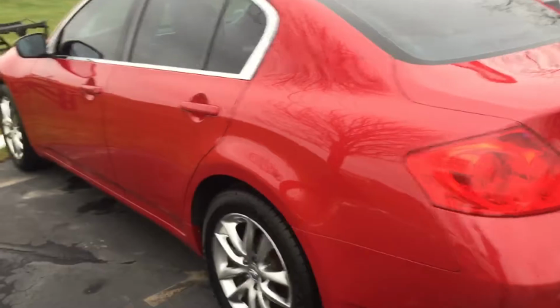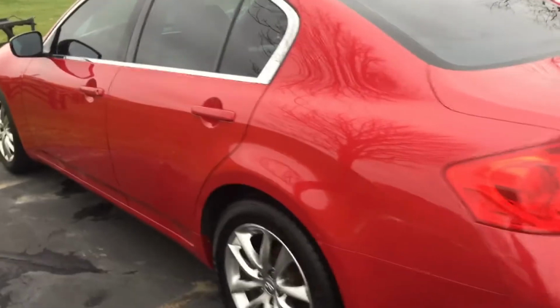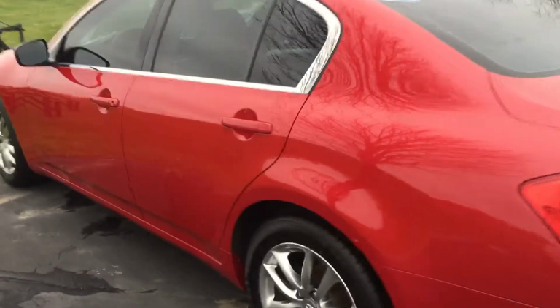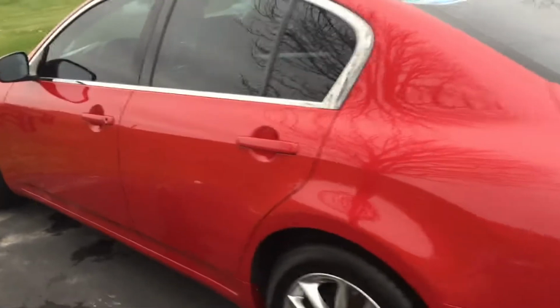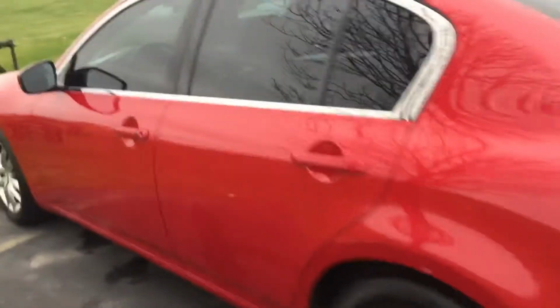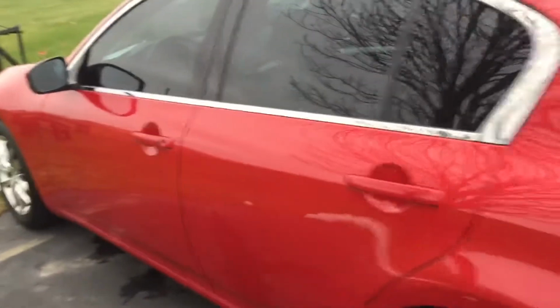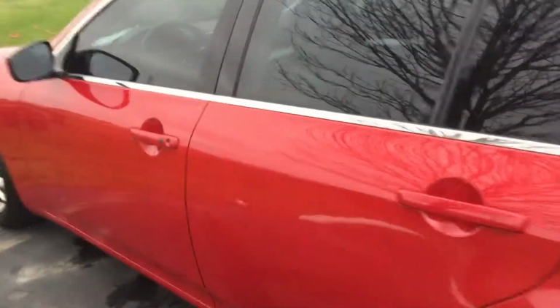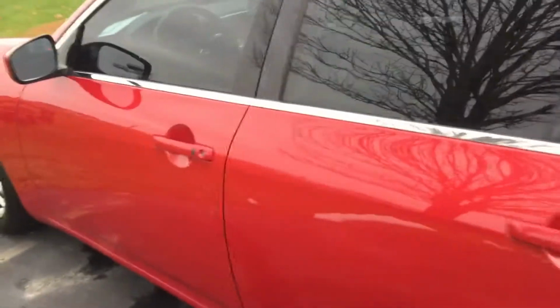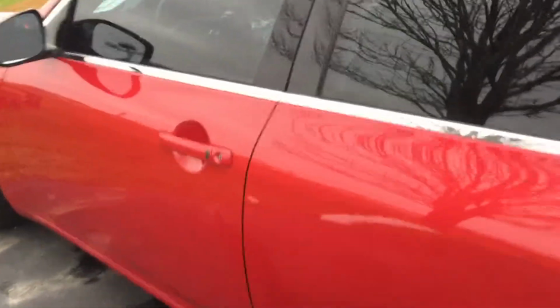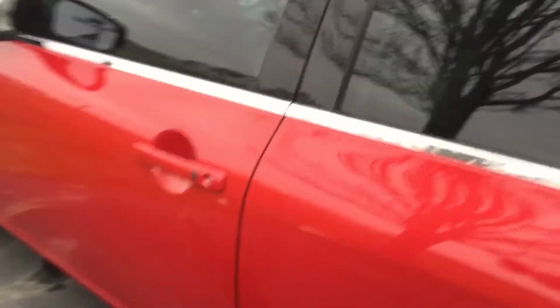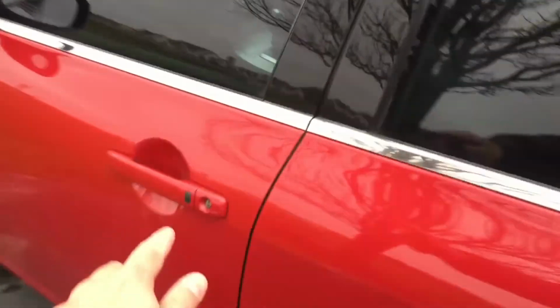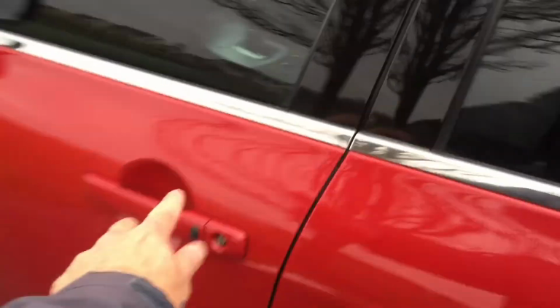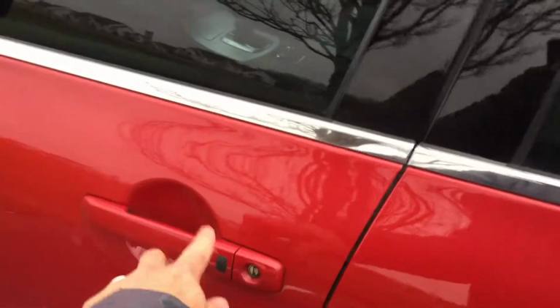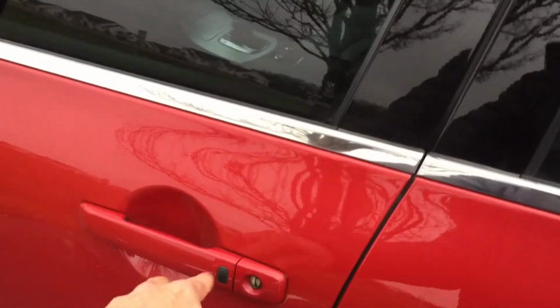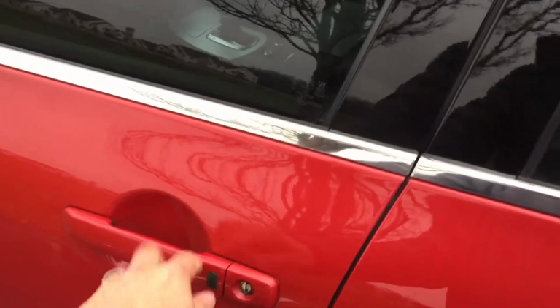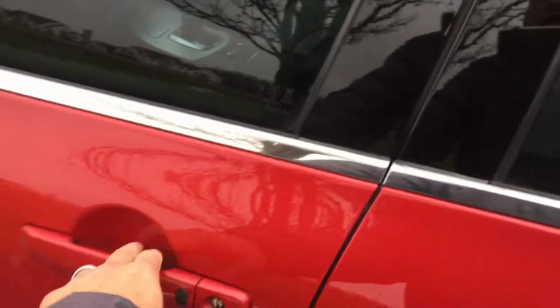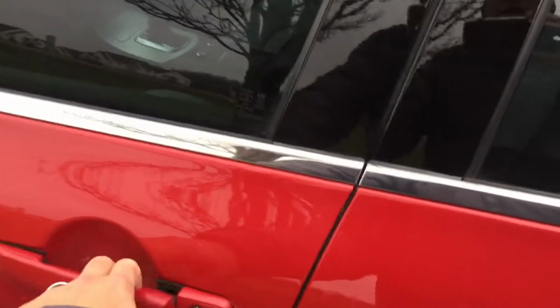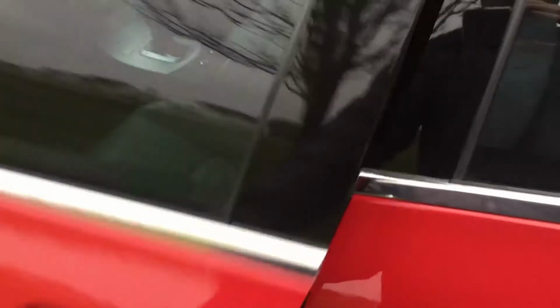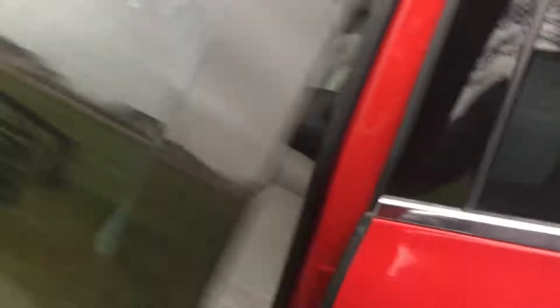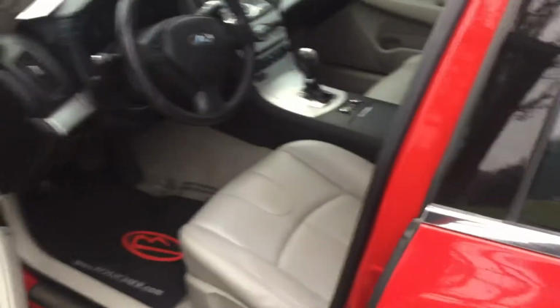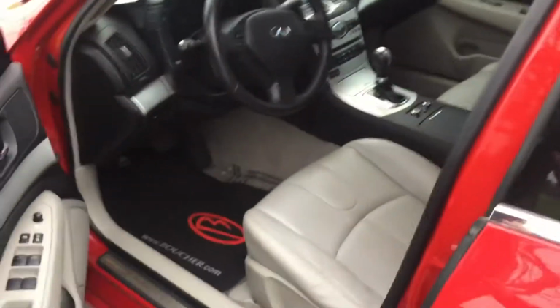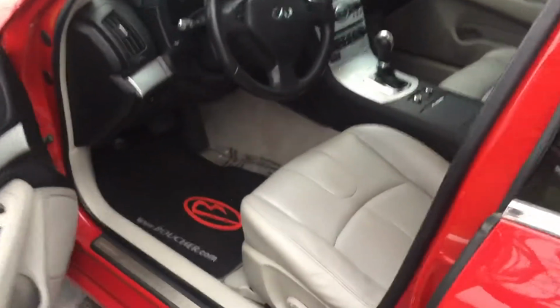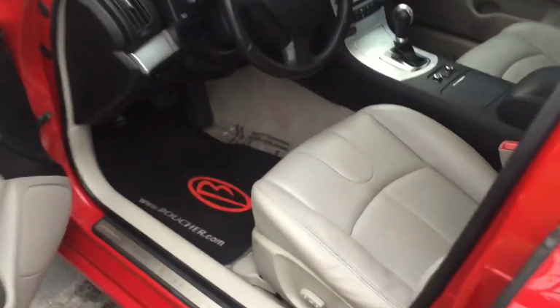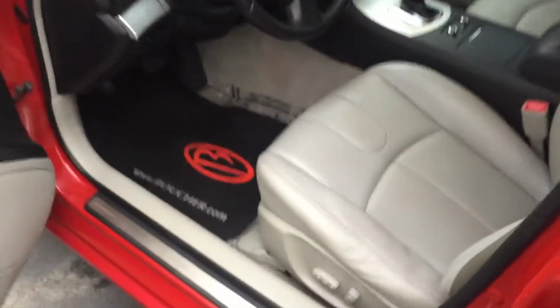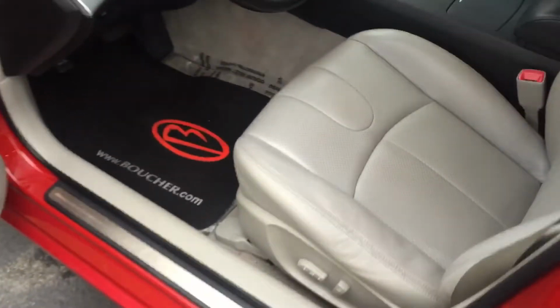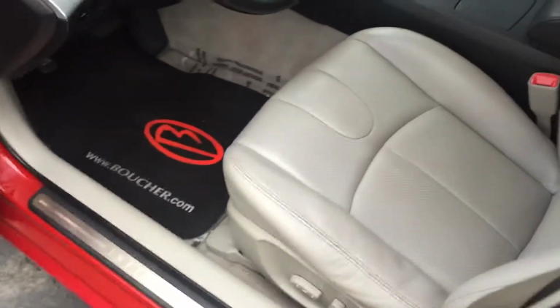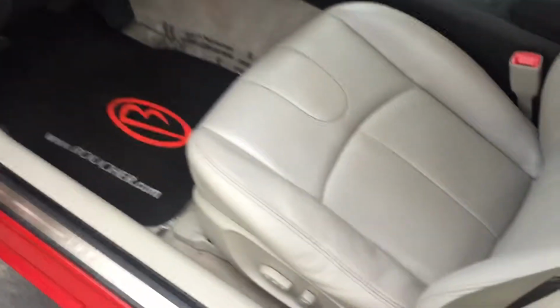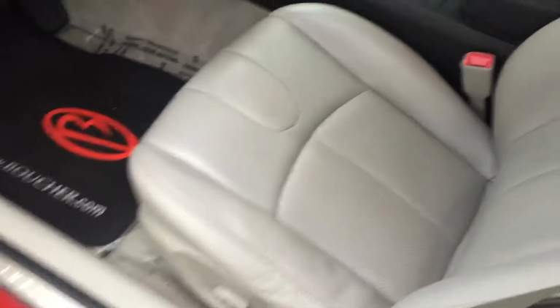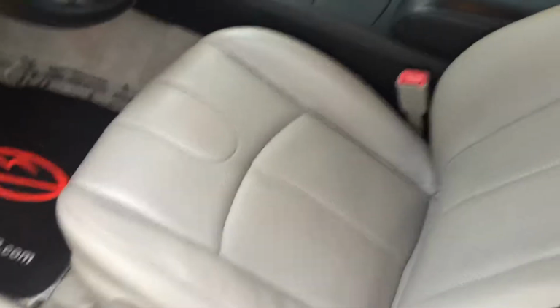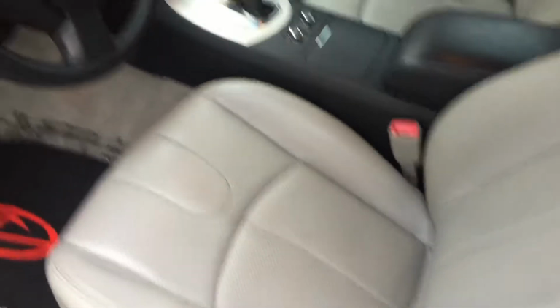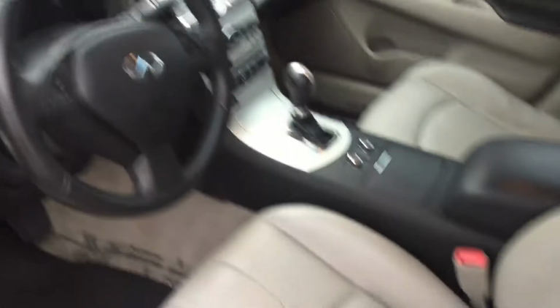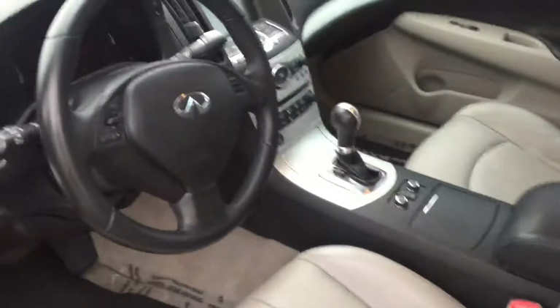Let's take a look inside. Got a push button here — oh, look at that. Nice leather seat, clean interior.